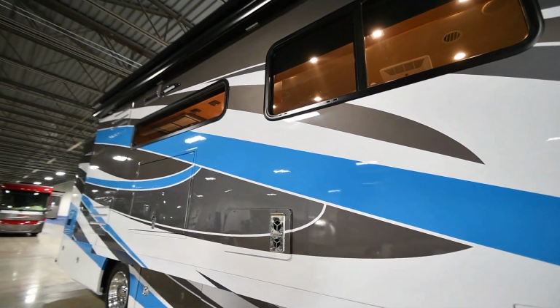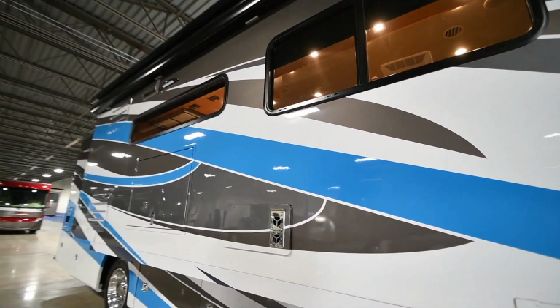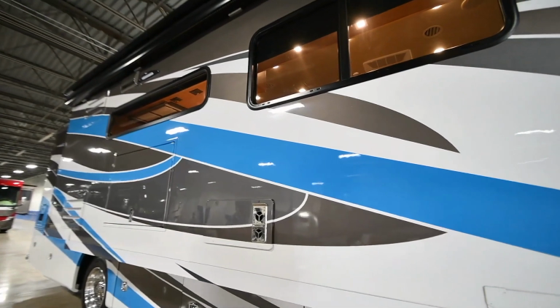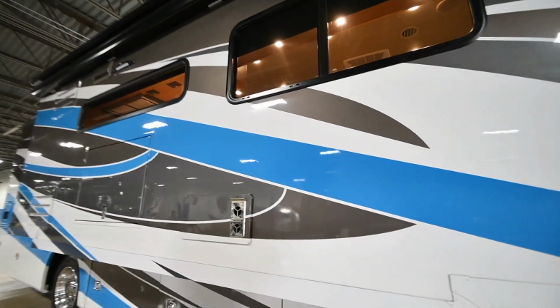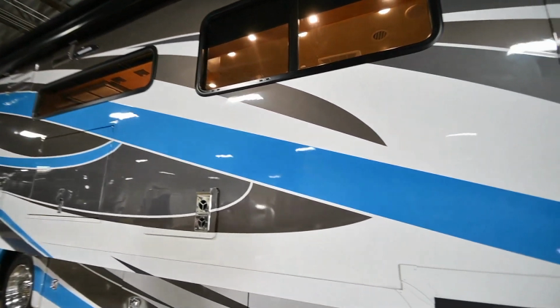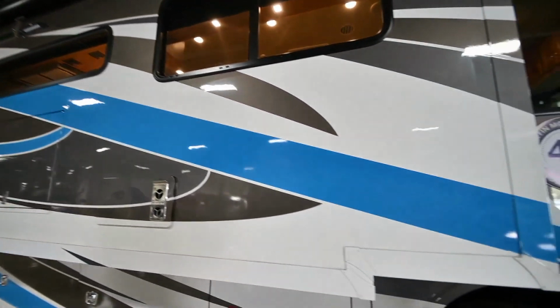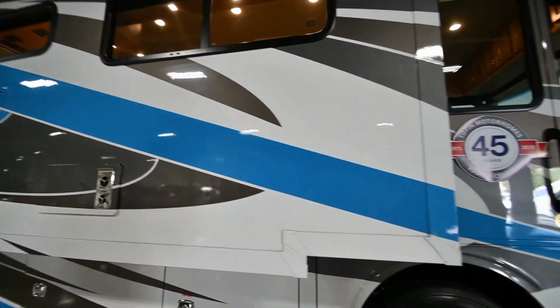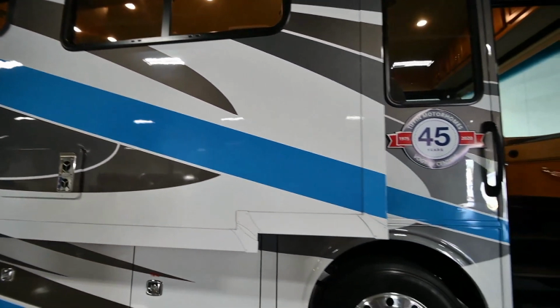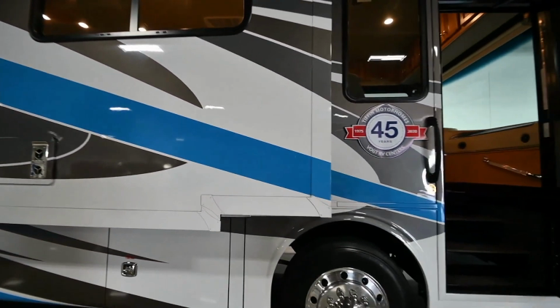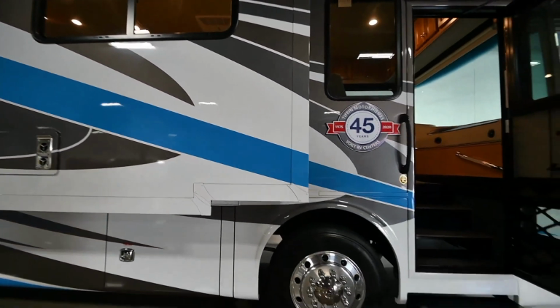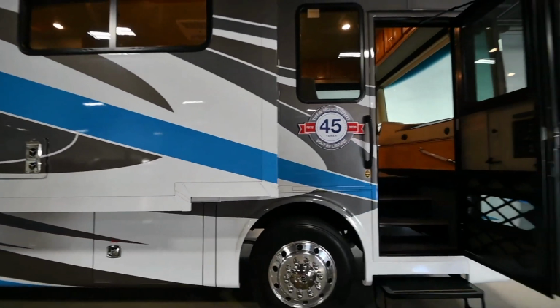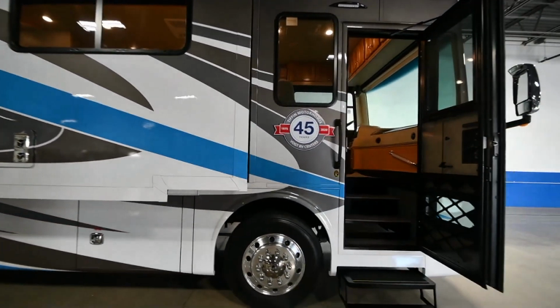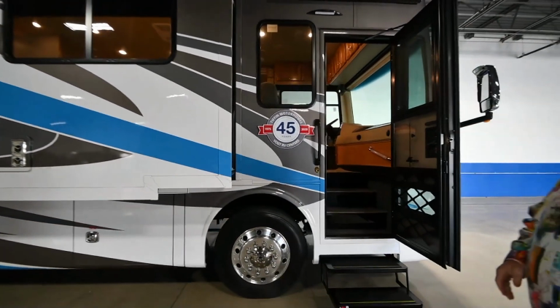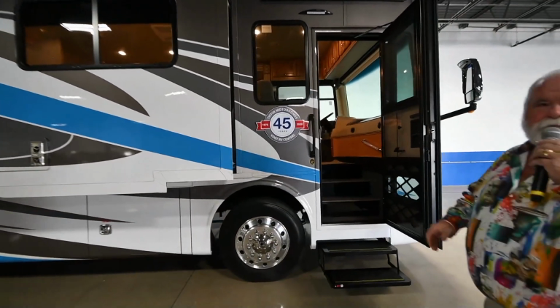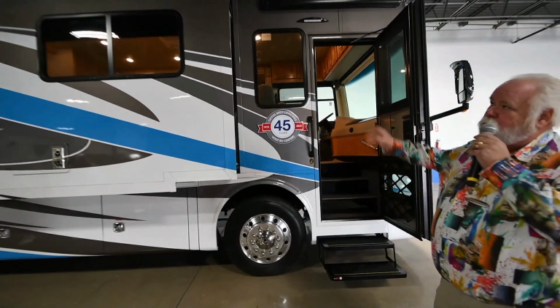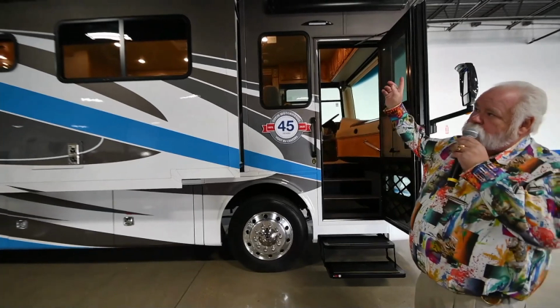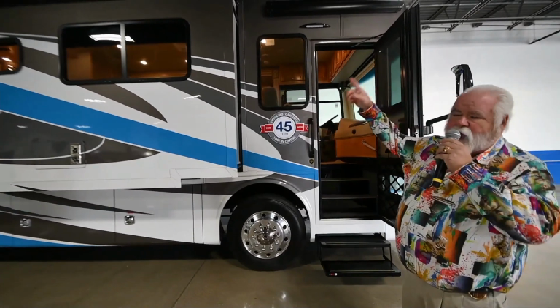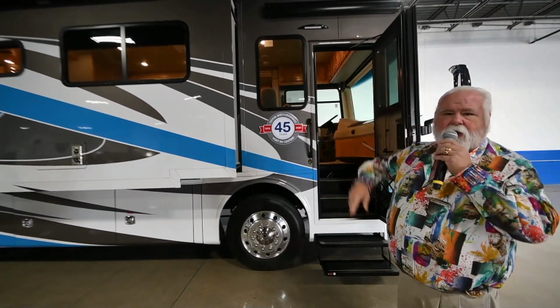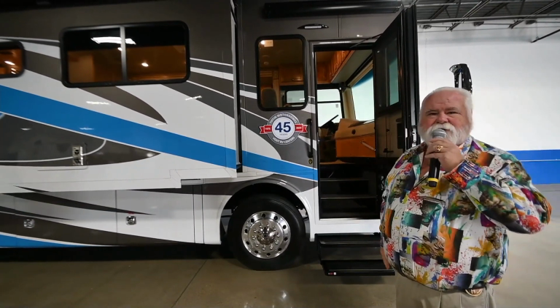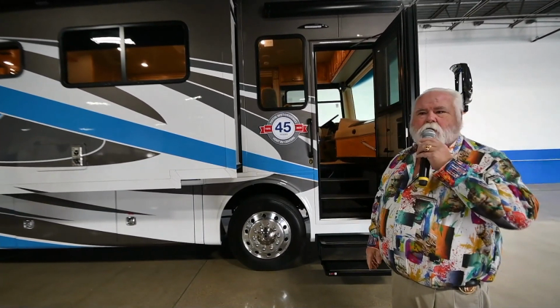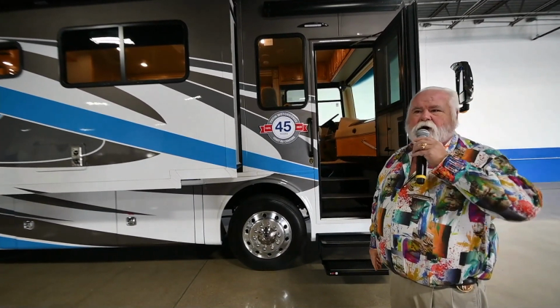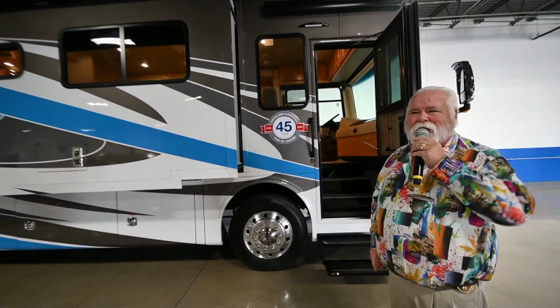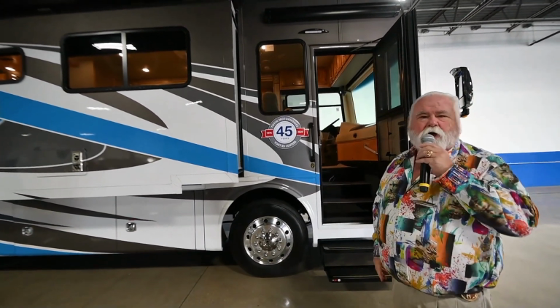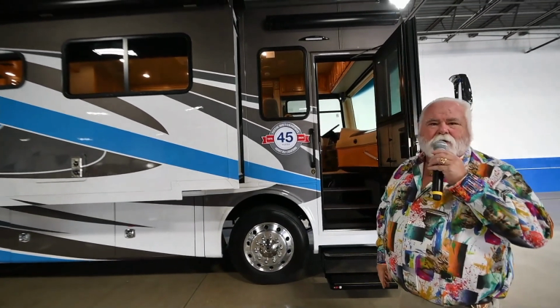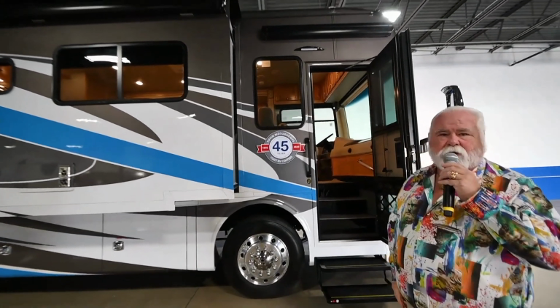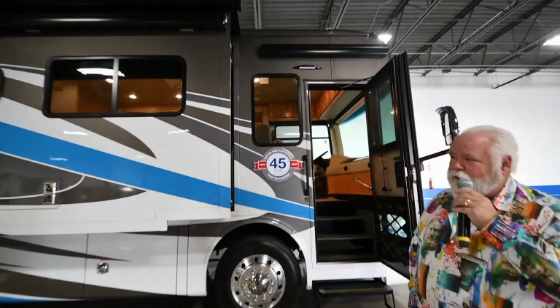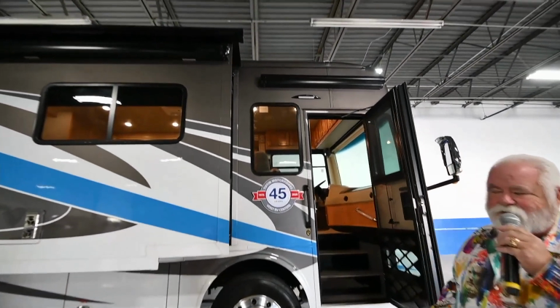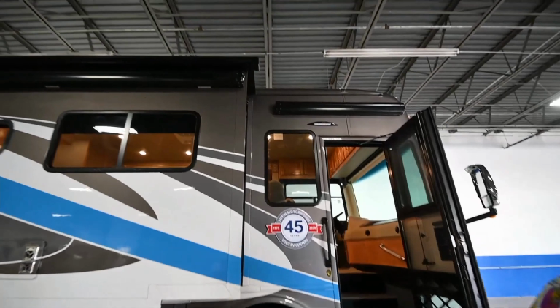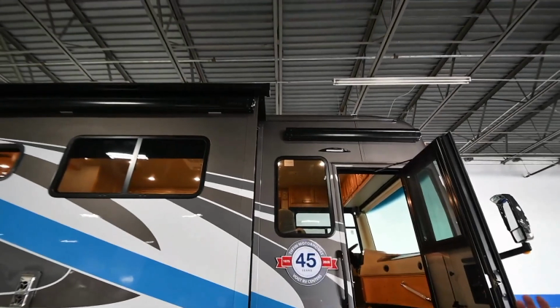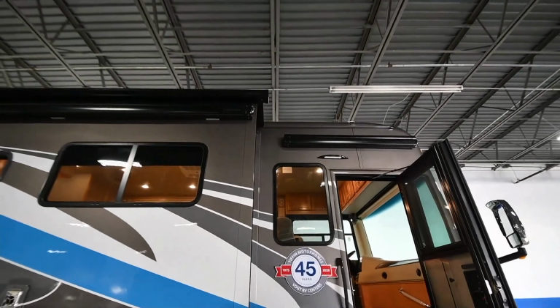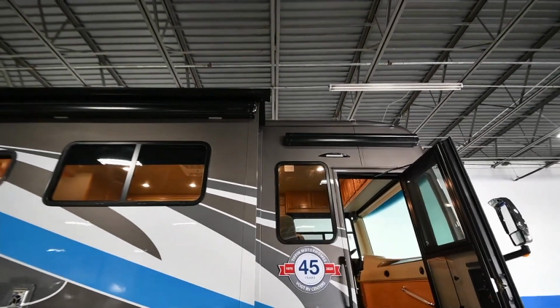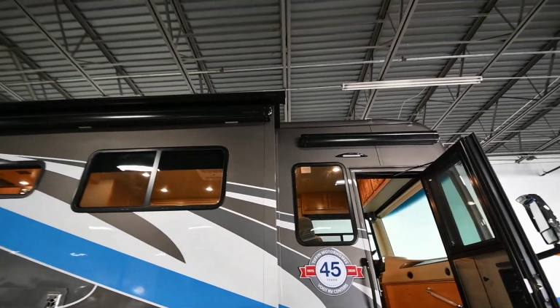It's got it all. Also new for this year on all the Tiffins, they changed and they all went to the Girard awning package all the way around it. And that's standard now on all Tiffin motorhomes.